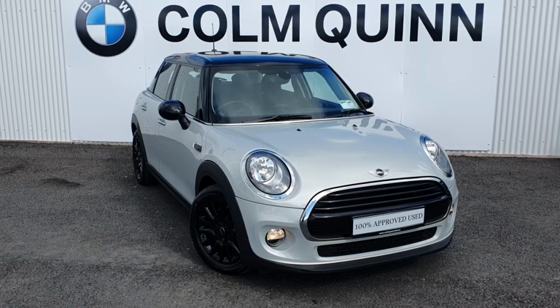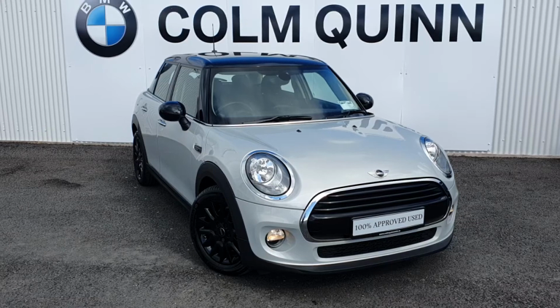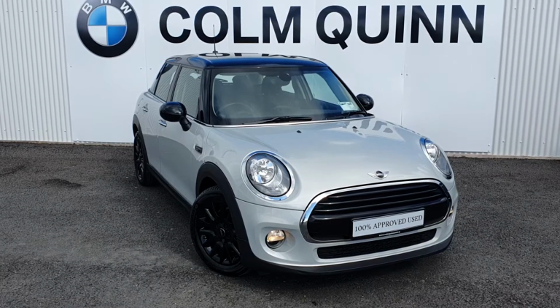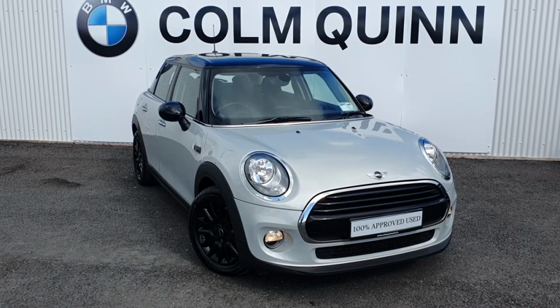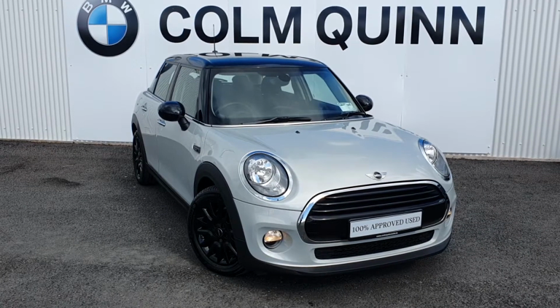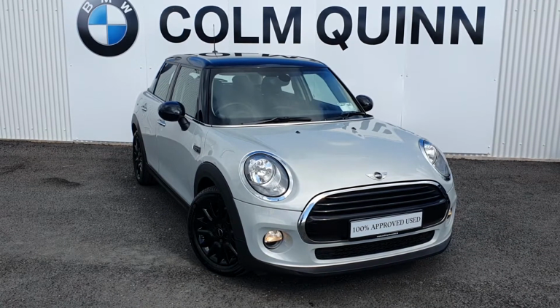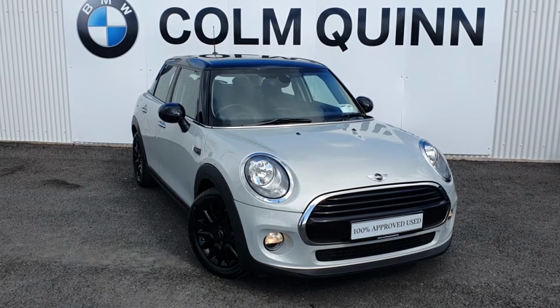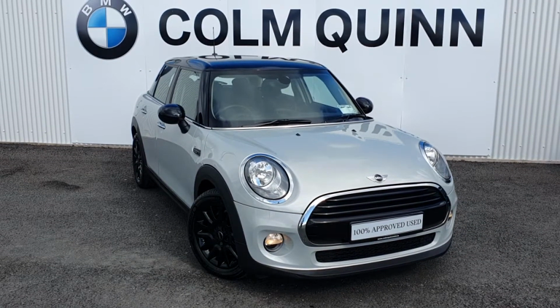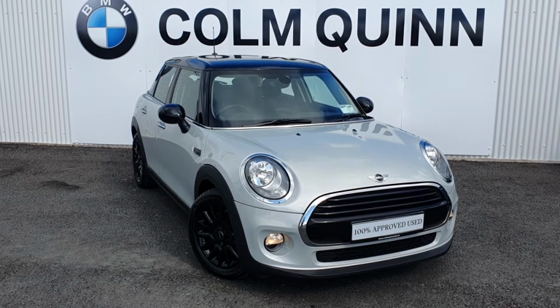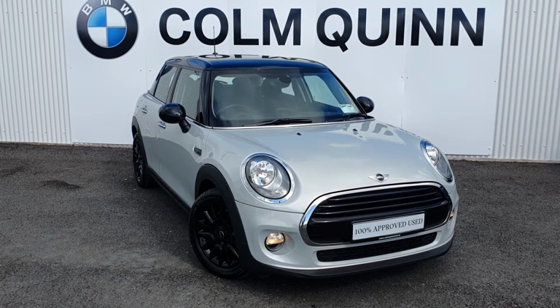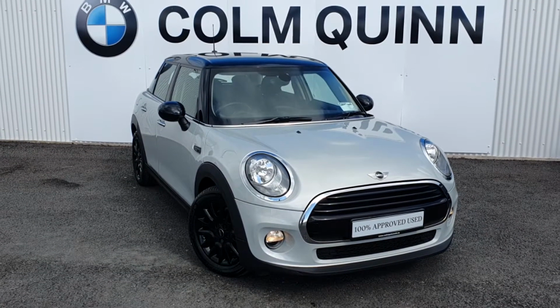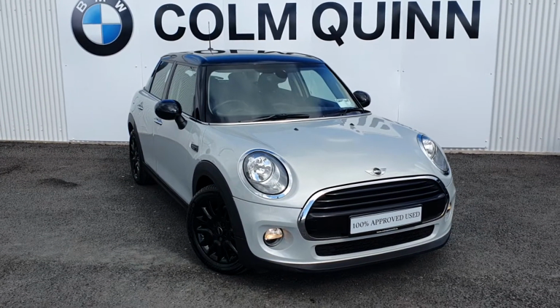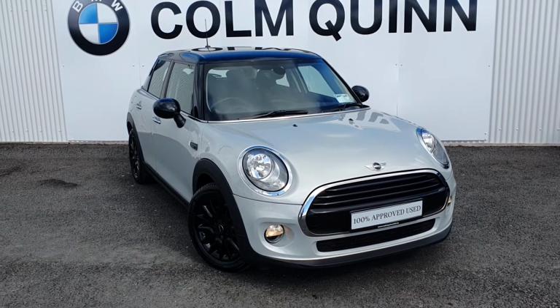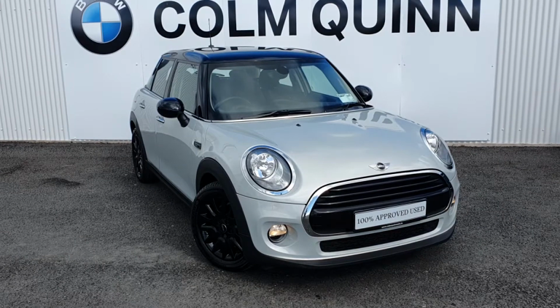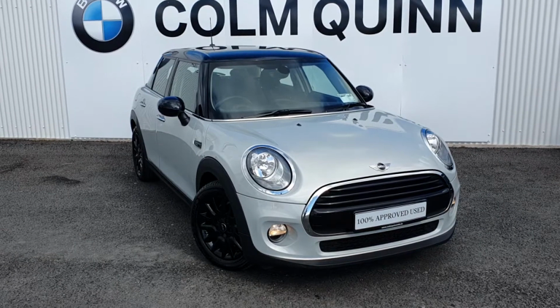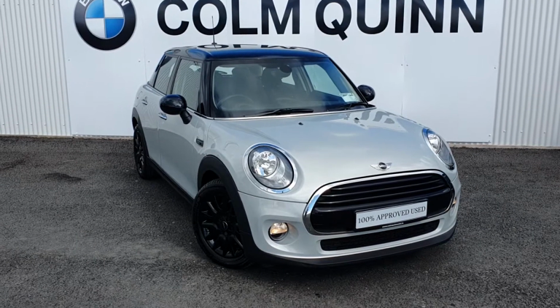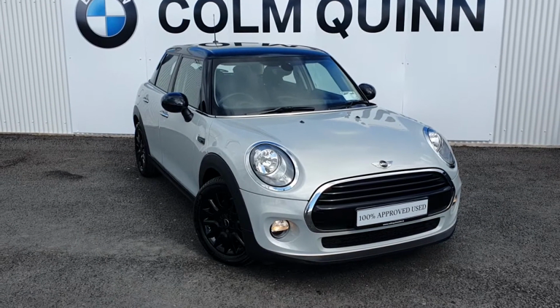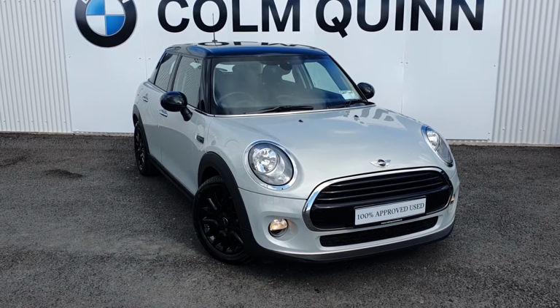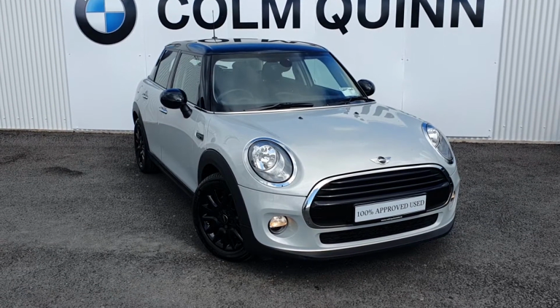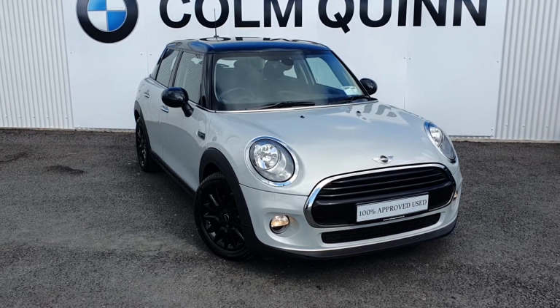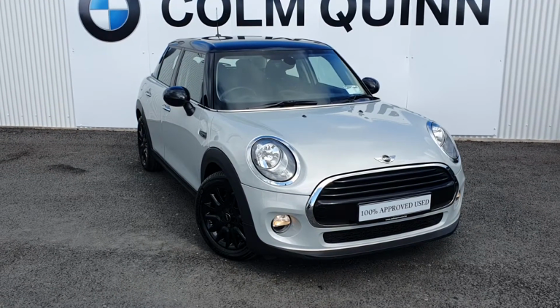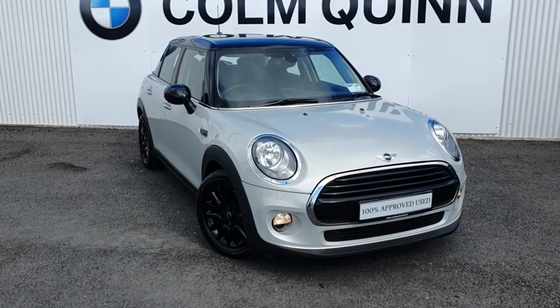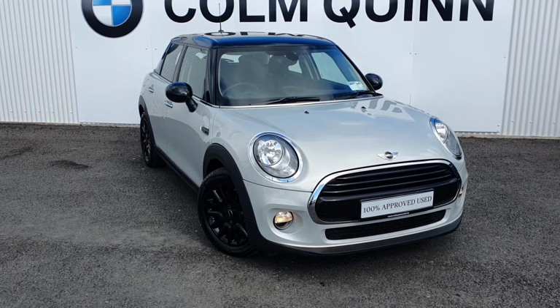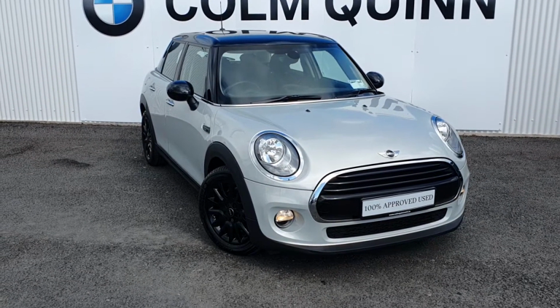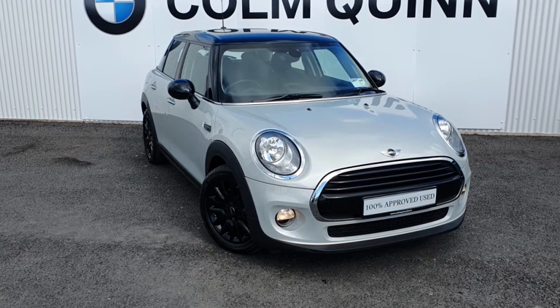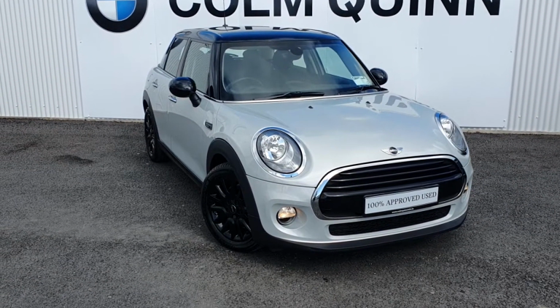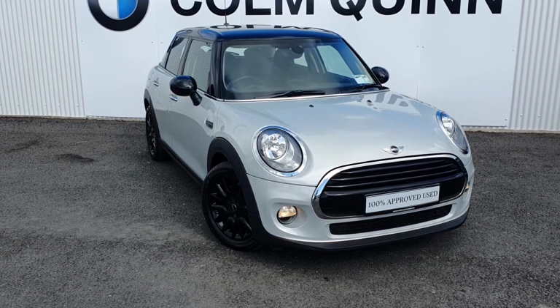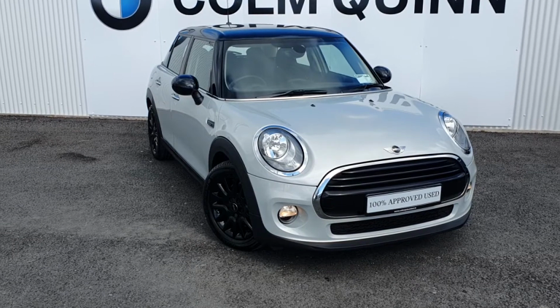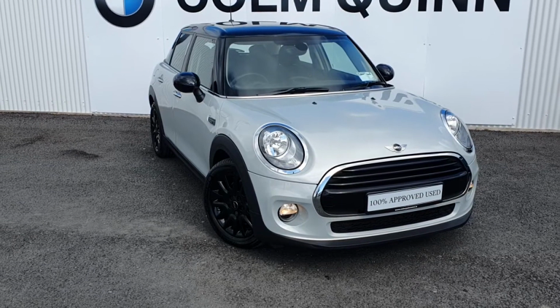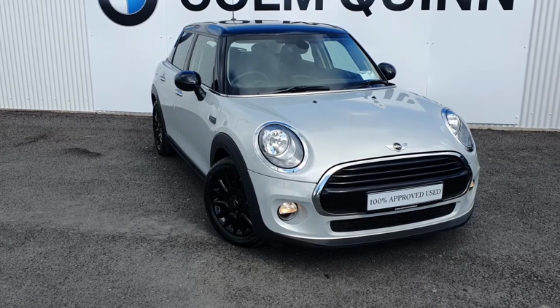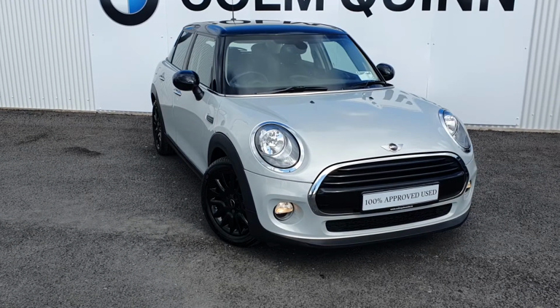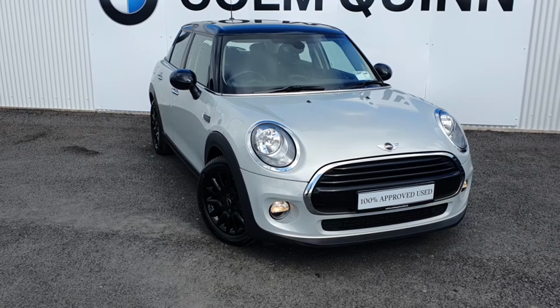Hi folks, this is Niall from Conor McQueen BMW and Mini in Drogheda. I'd like to show you our latest addition to our stock. It's a 182 Mini Hatch Cooper D 5-door in automatic.